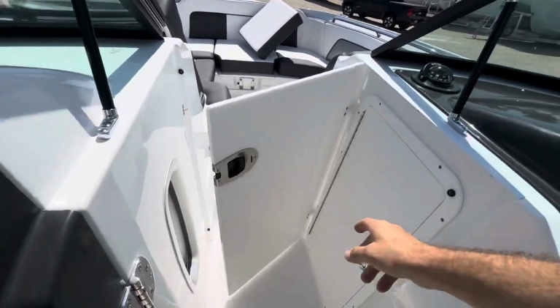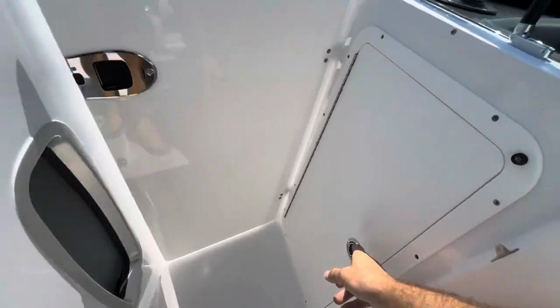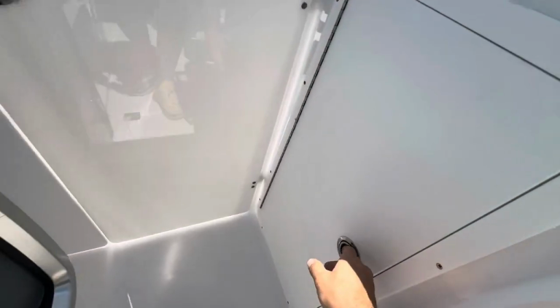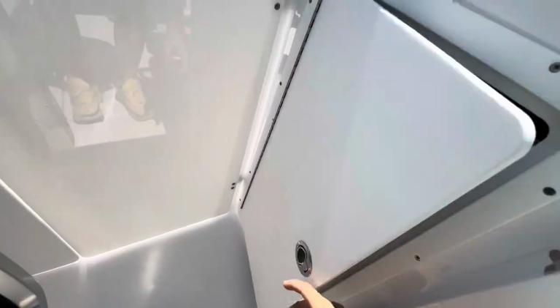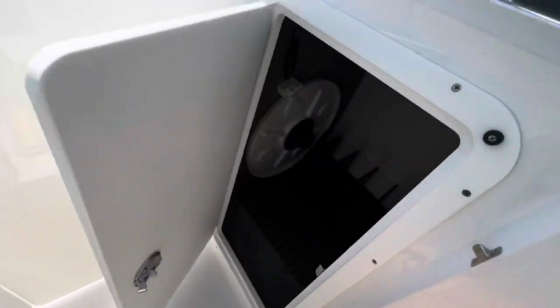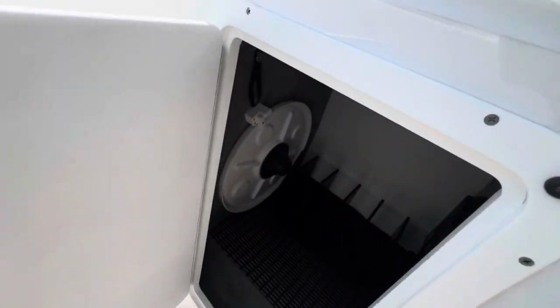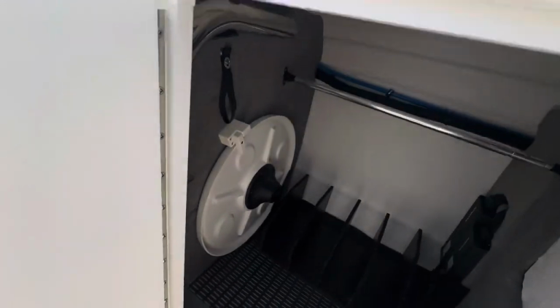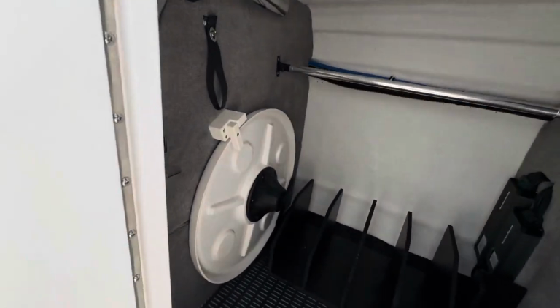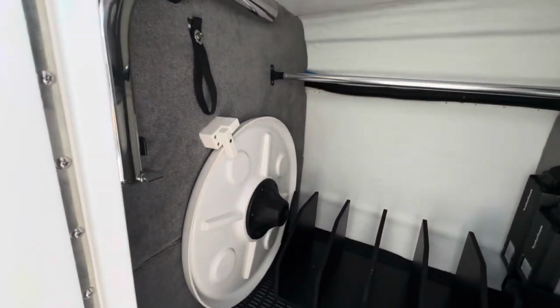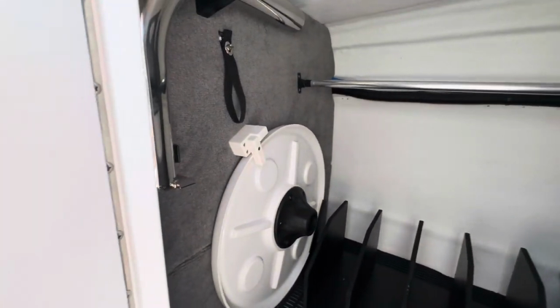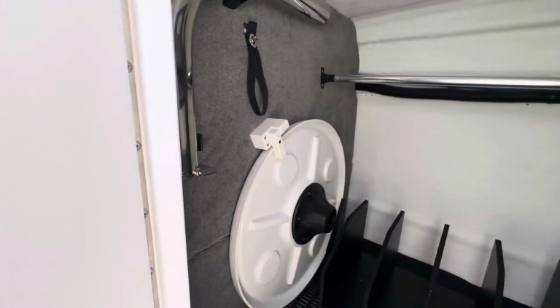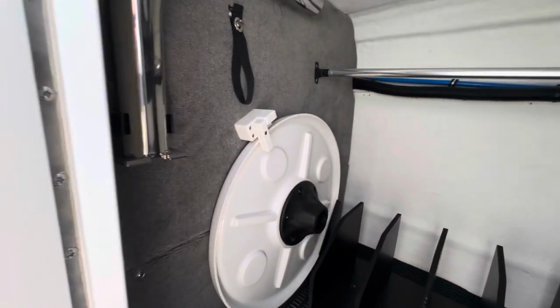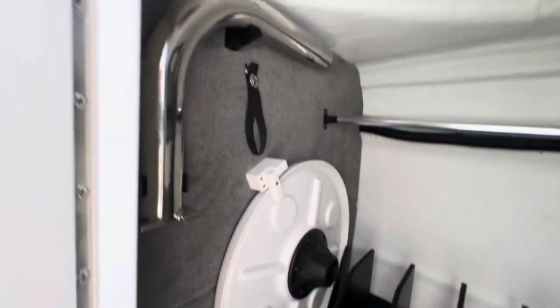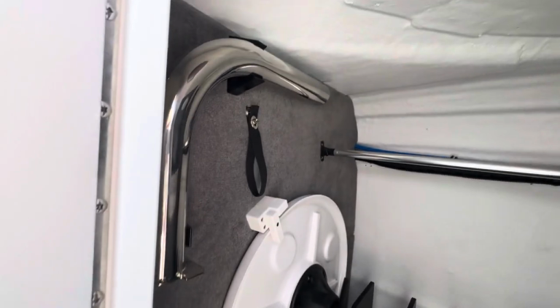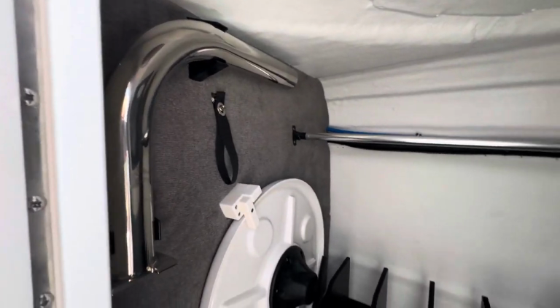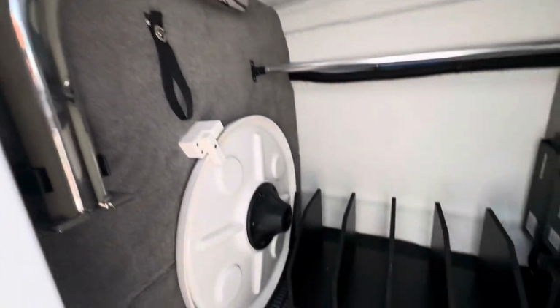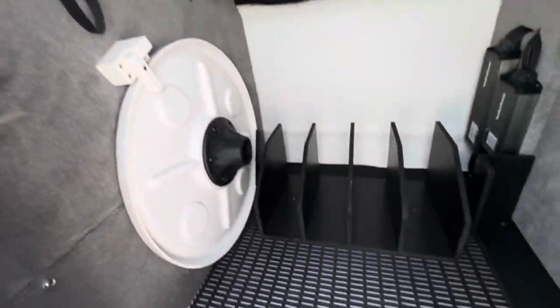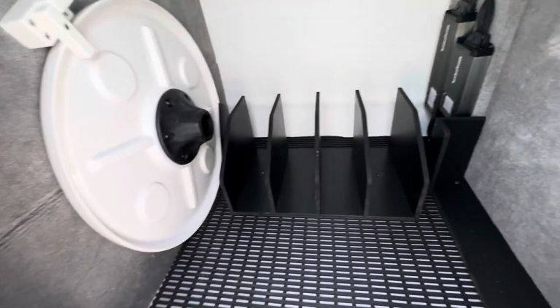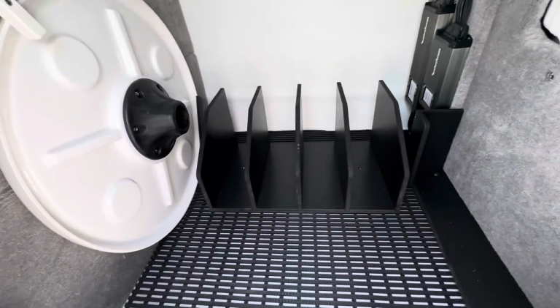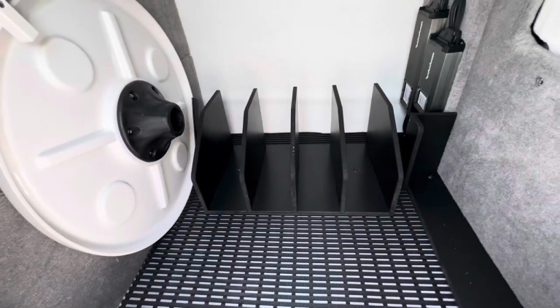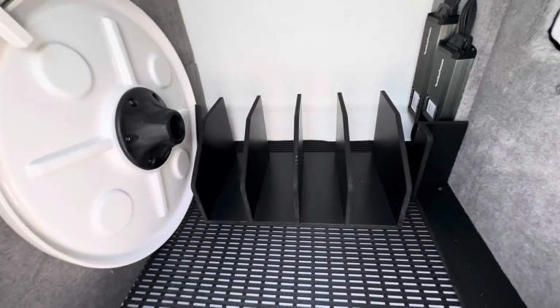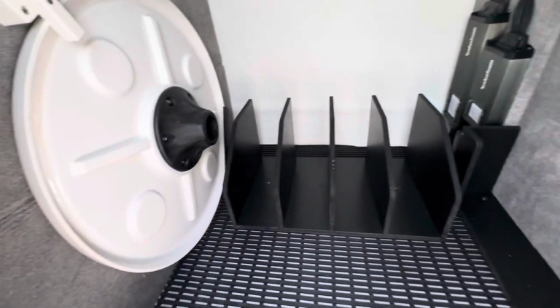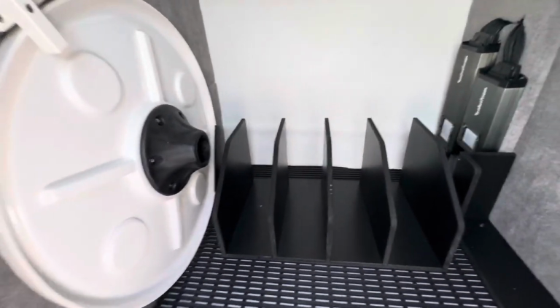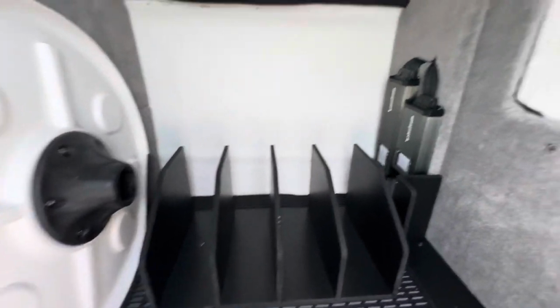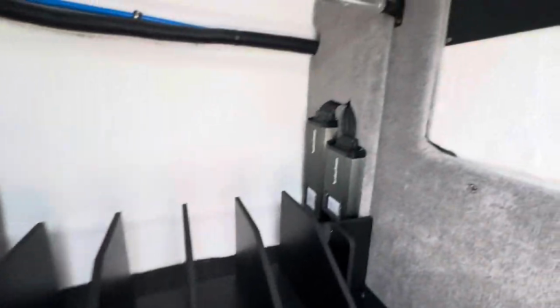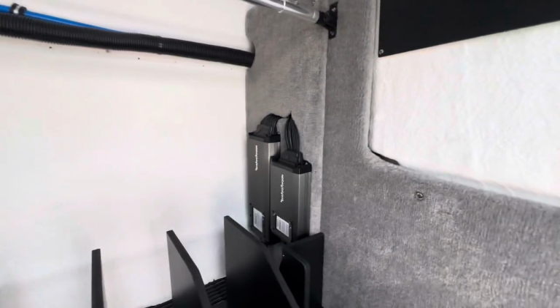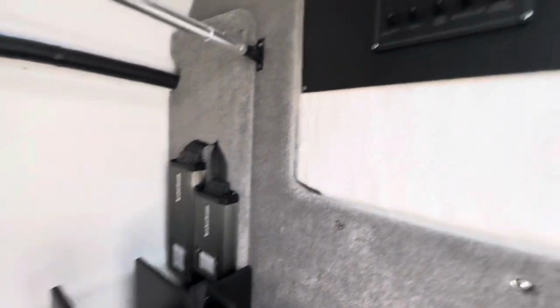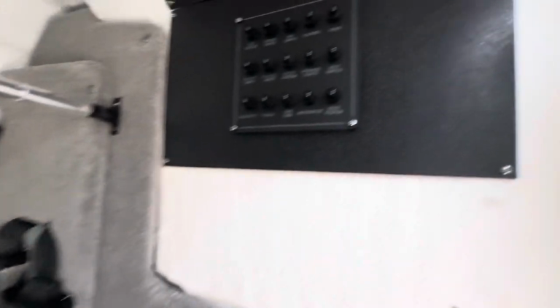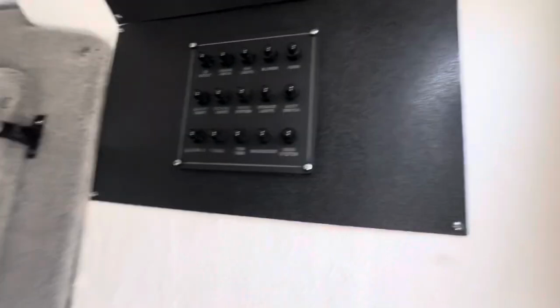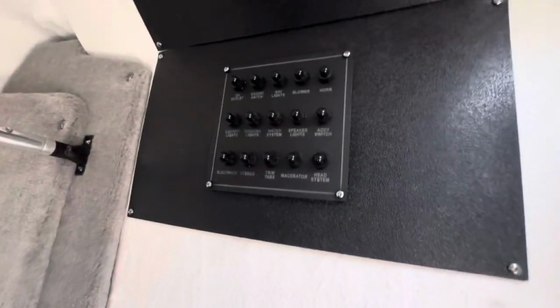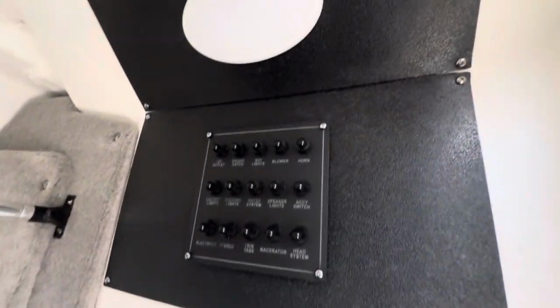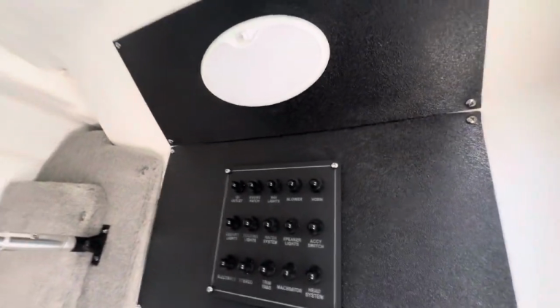More storage in here — there's that table I was talking about, the table leg, some dividers, amps, and the fuse panel.